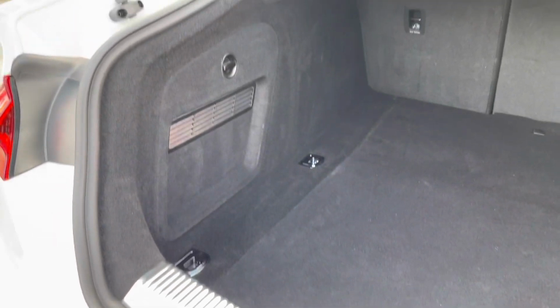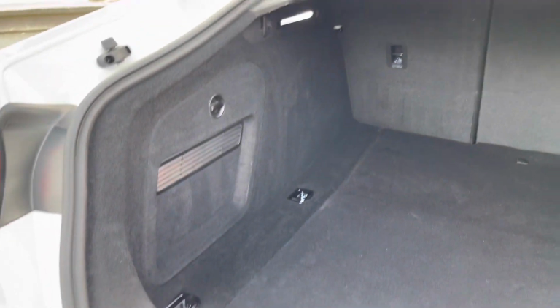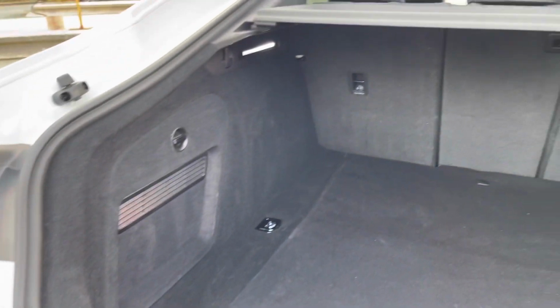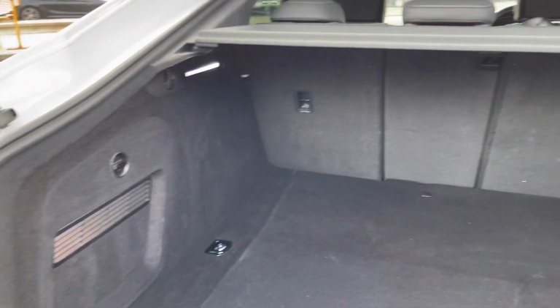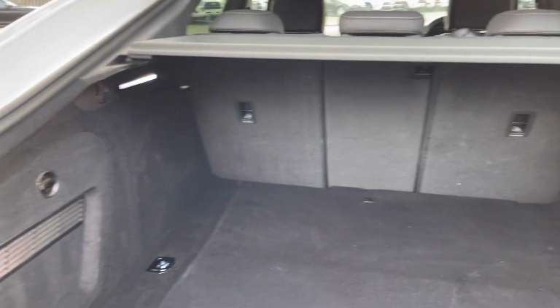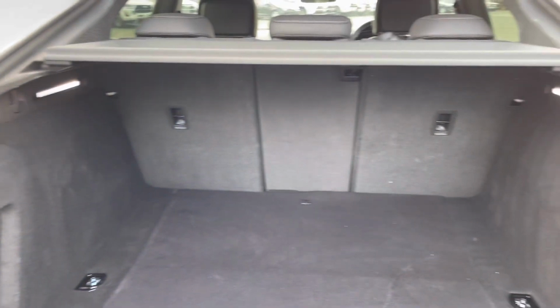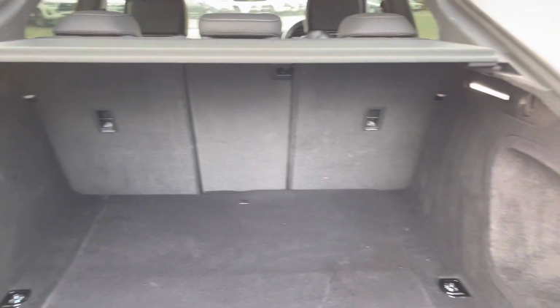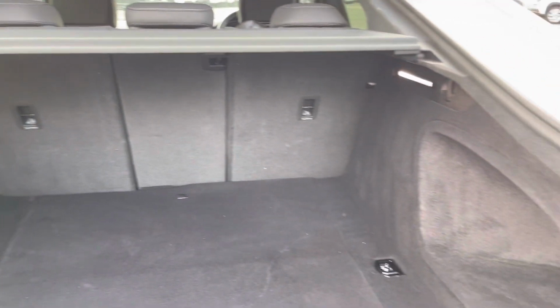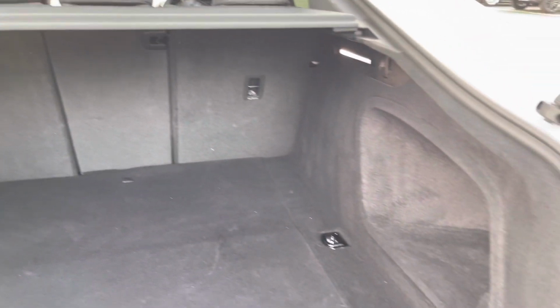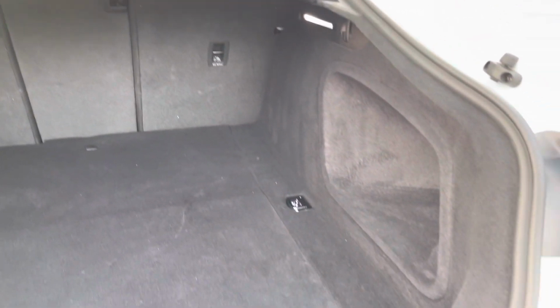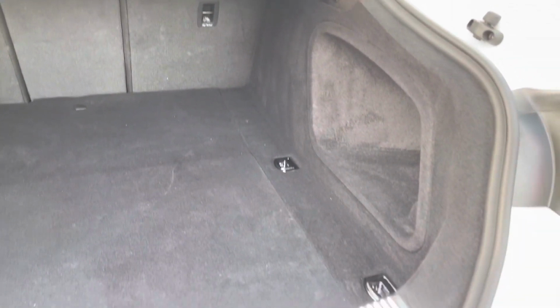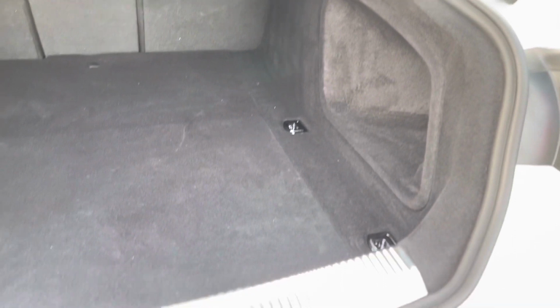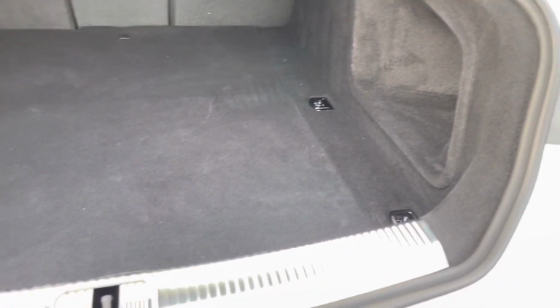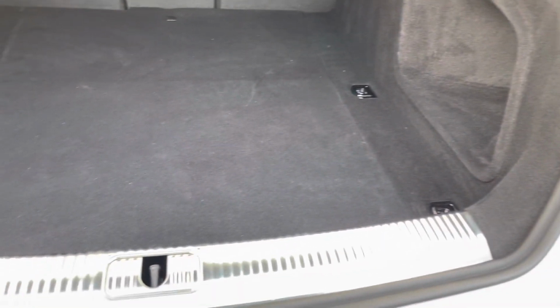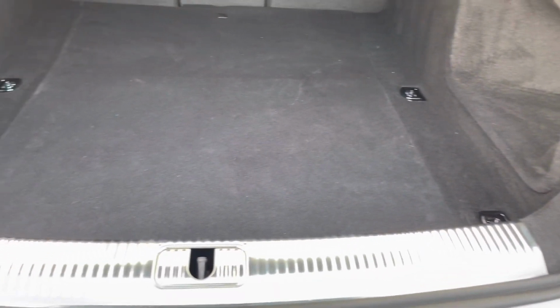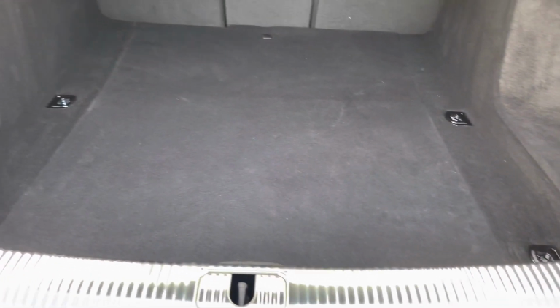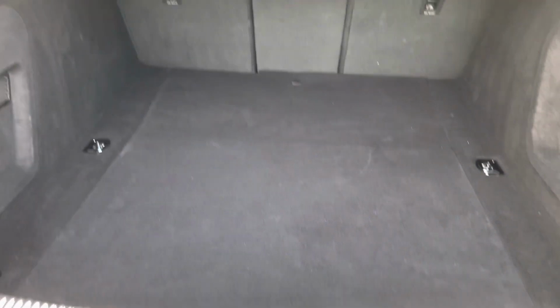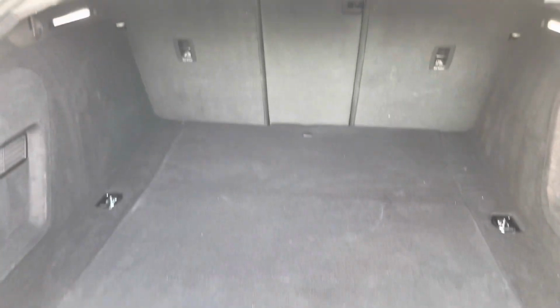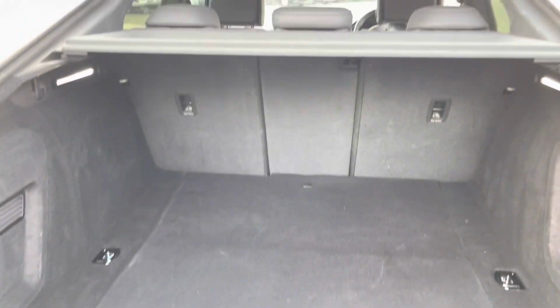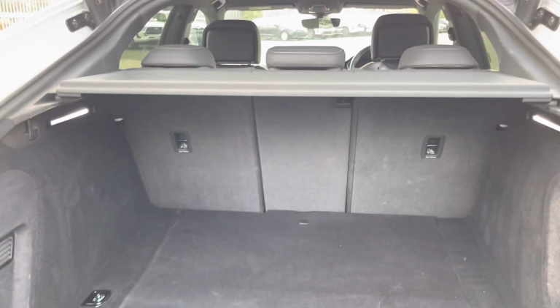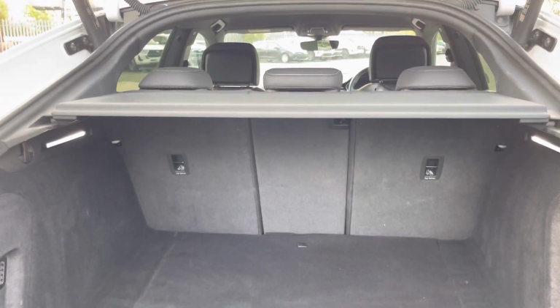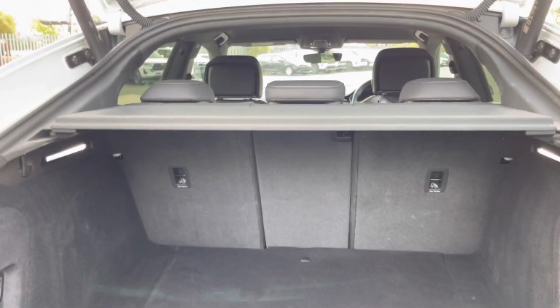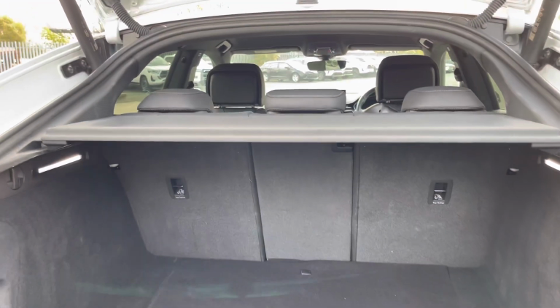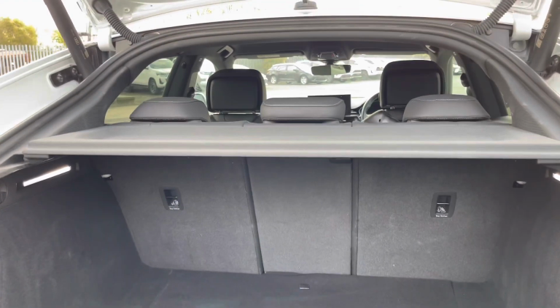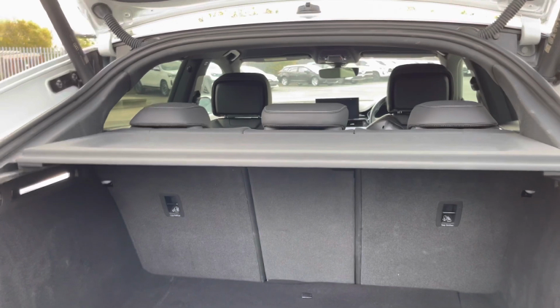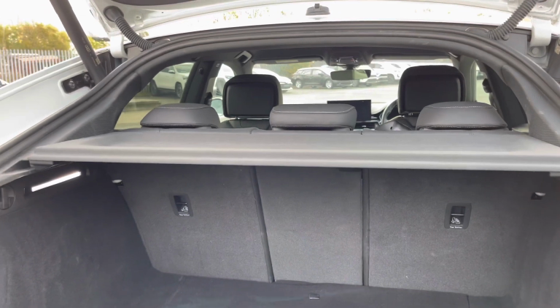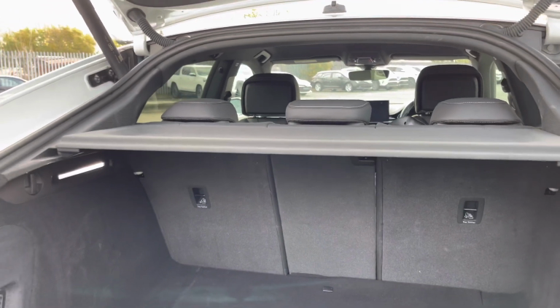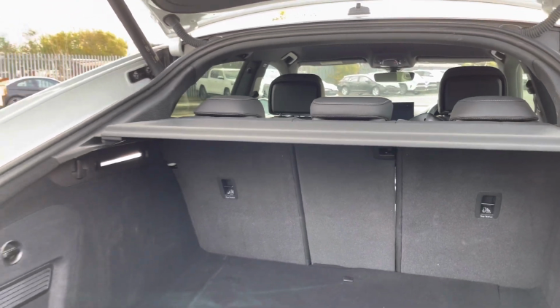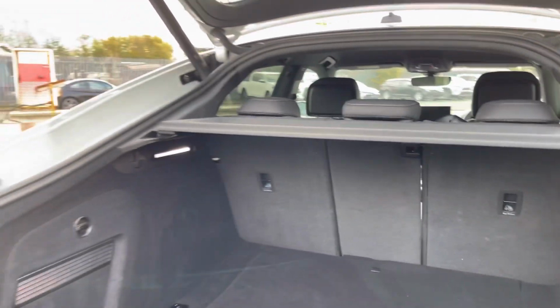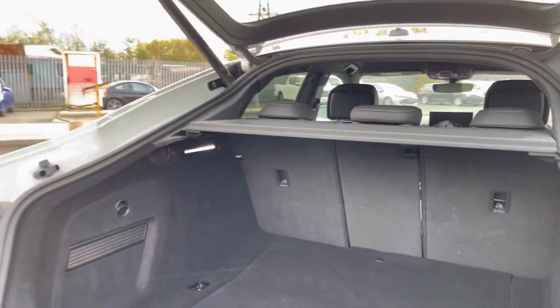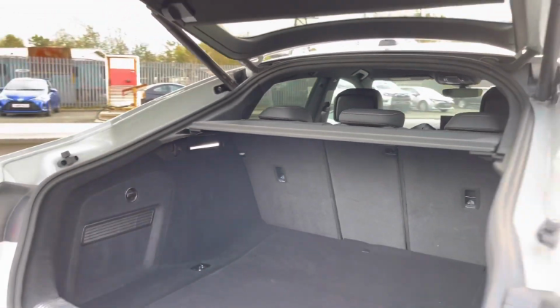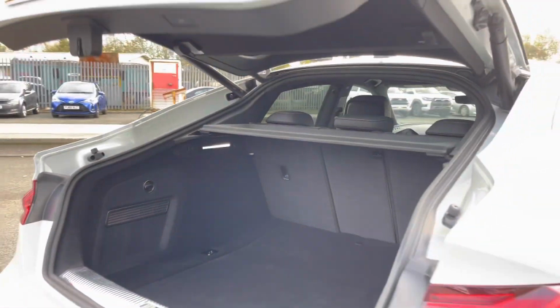This is a large and spacious boot with 465 litres of capacity — plenty of space for your shopping, any suitcases or perhaps even golf clubs. The rear seats fold down individually for even more space if you need.